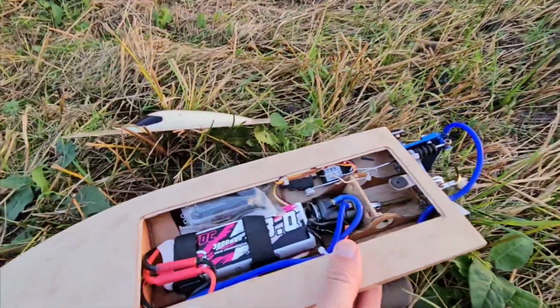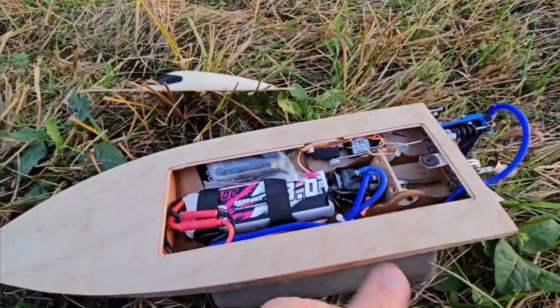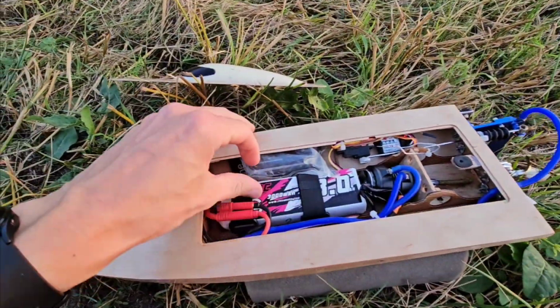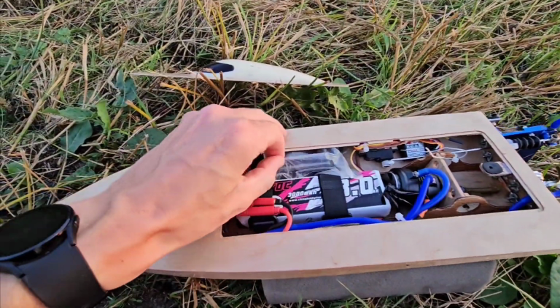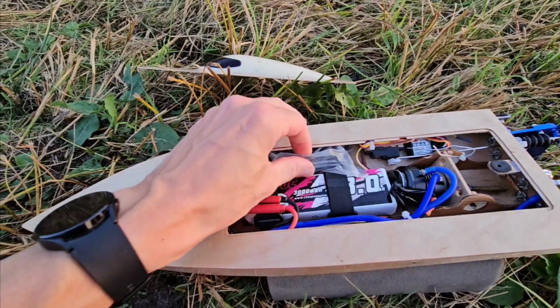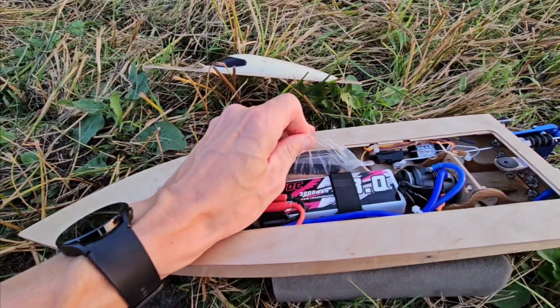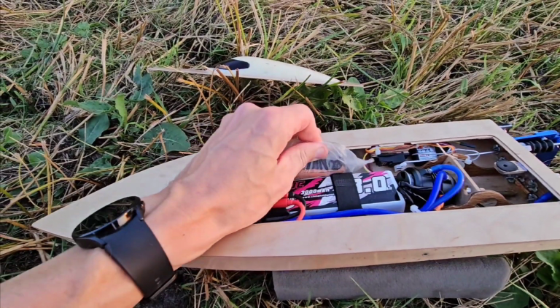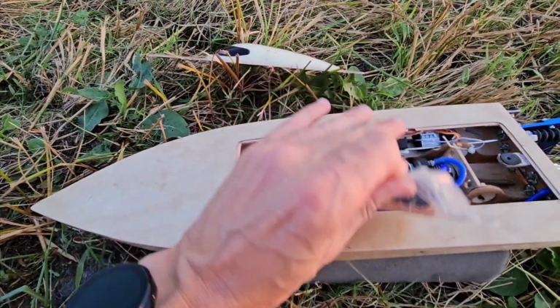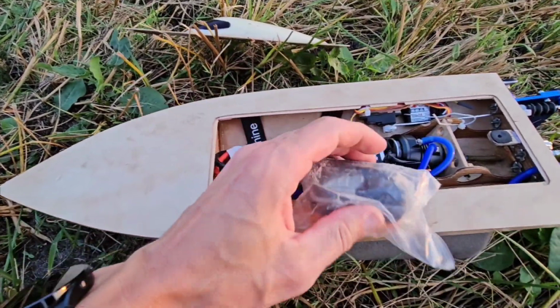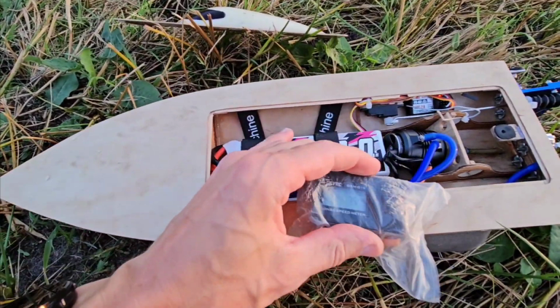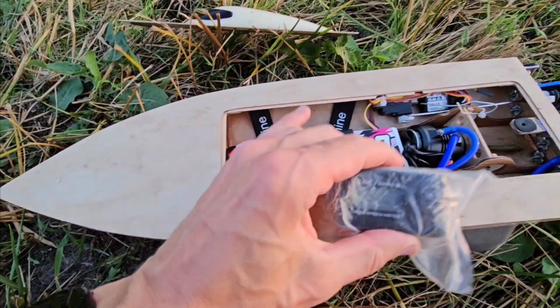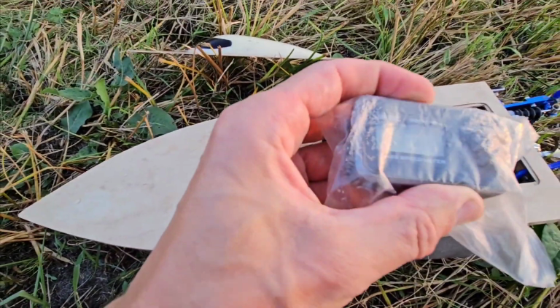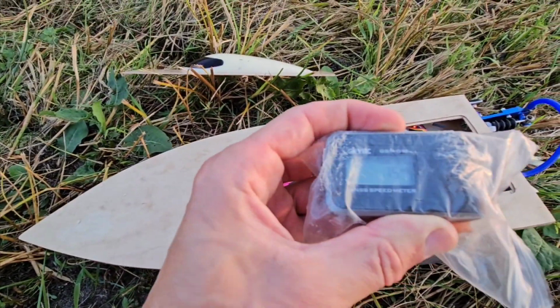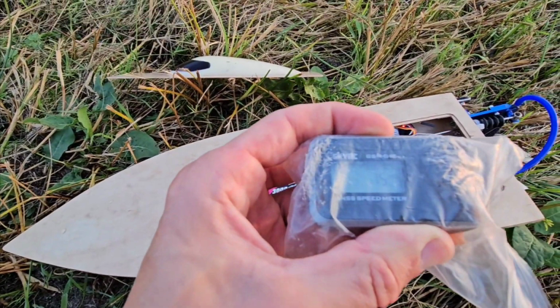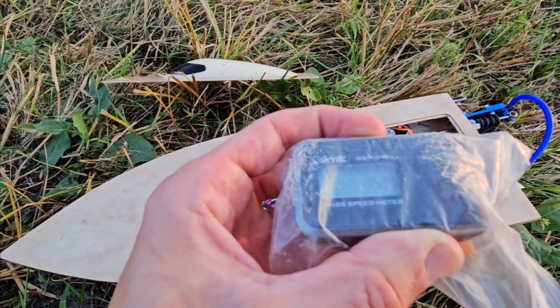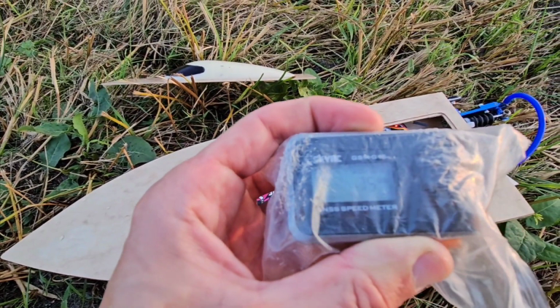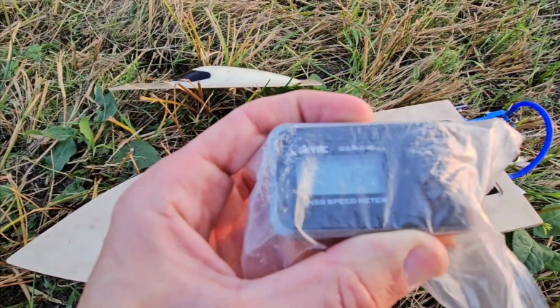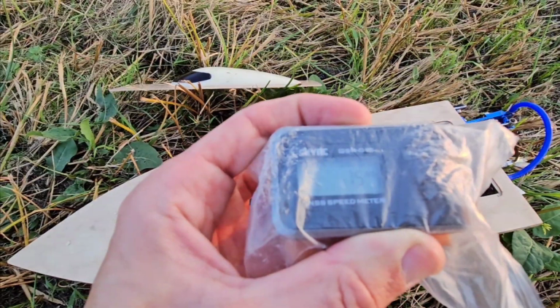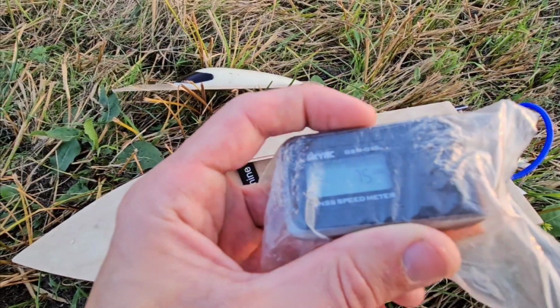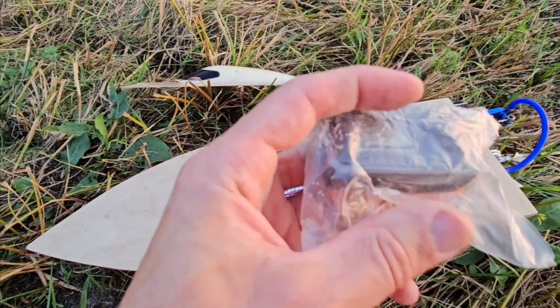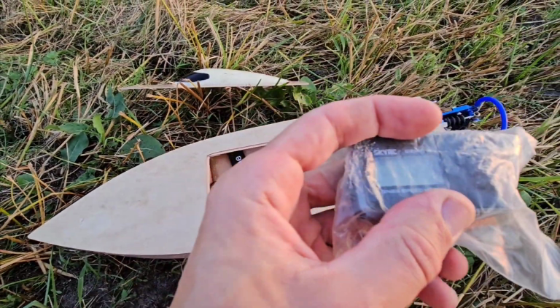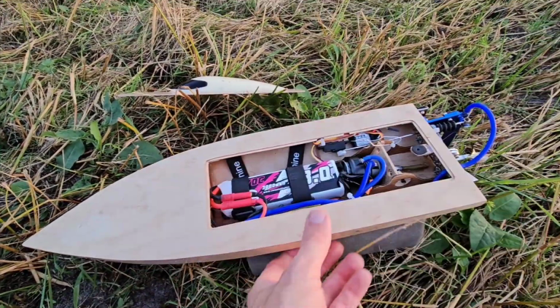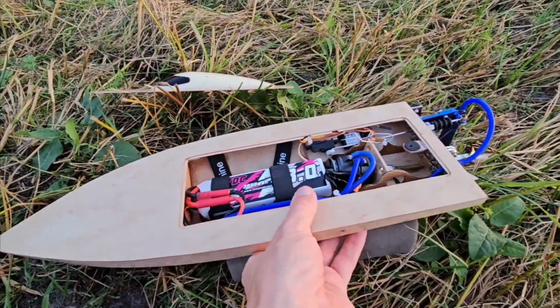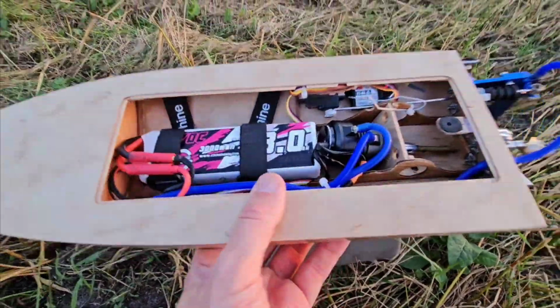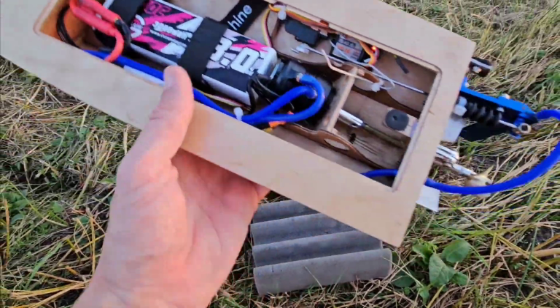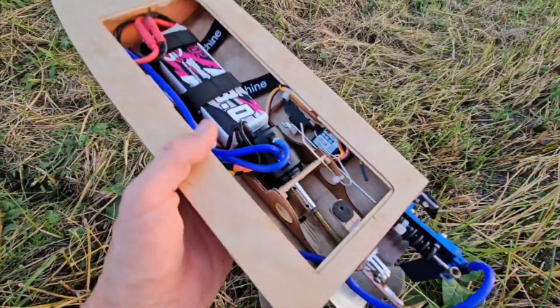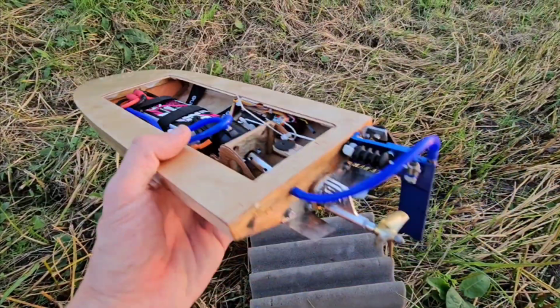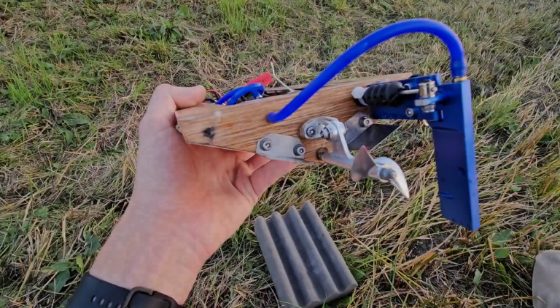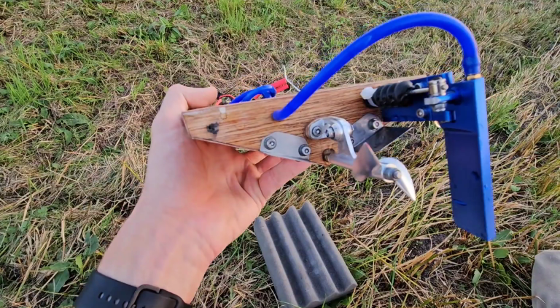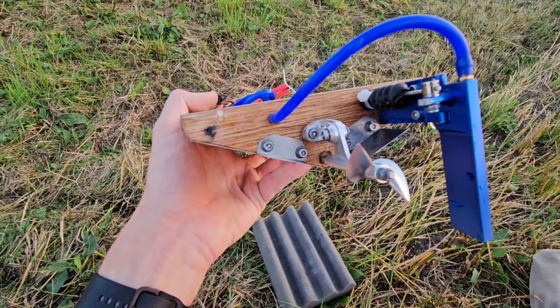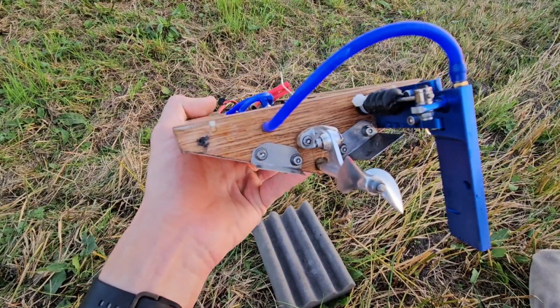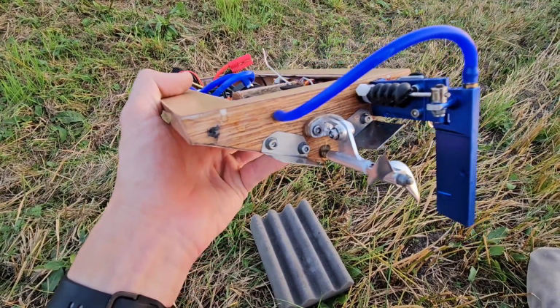Let's check the speed — 75! It looked fast as well. That's a record on 3S with this setup.